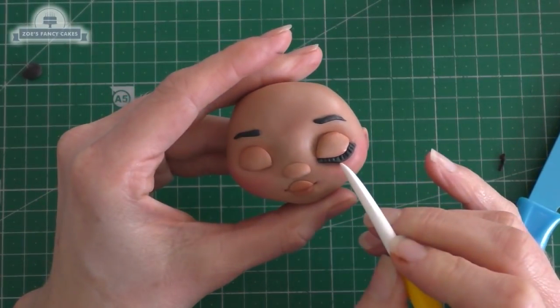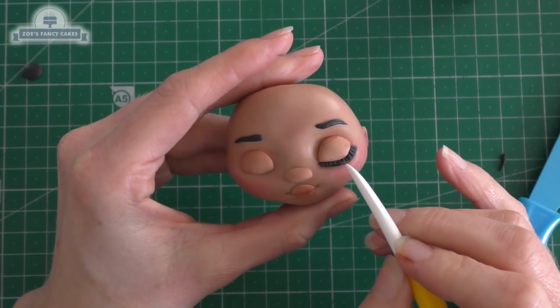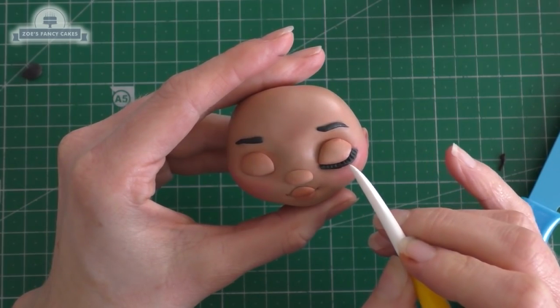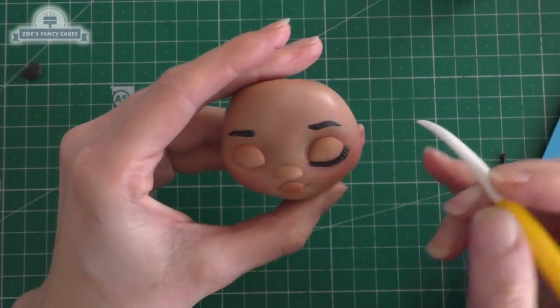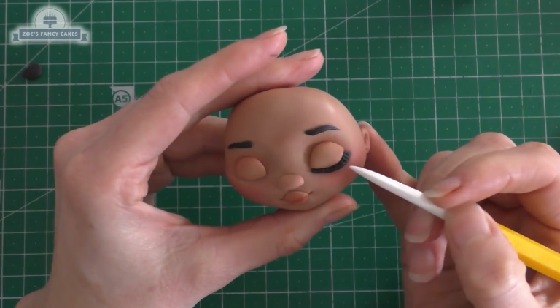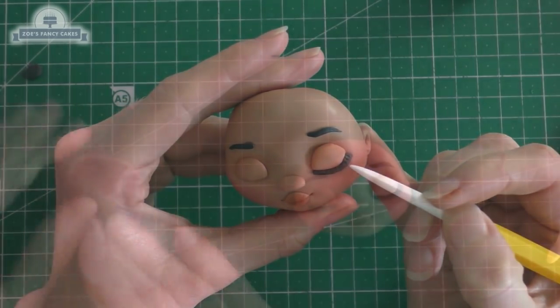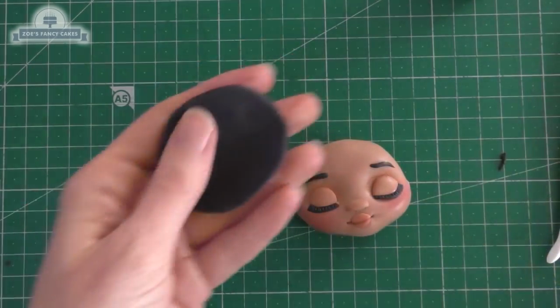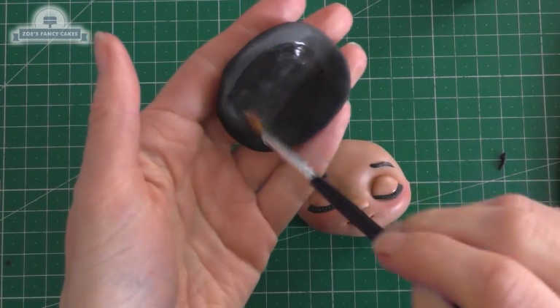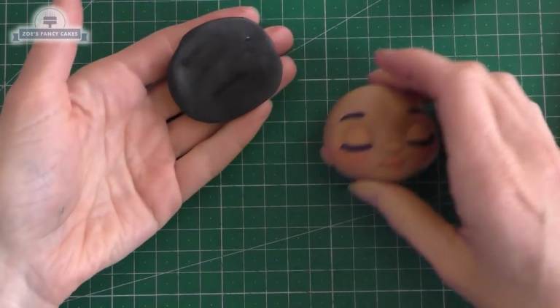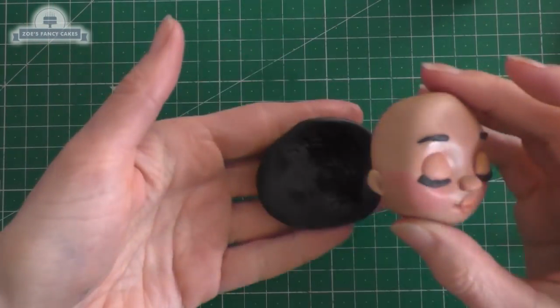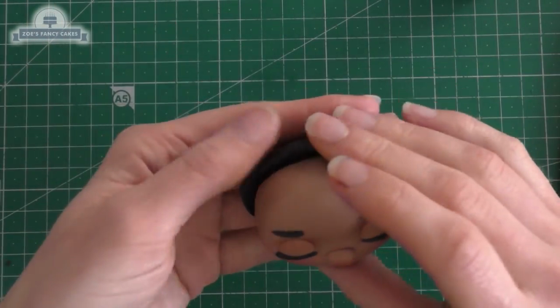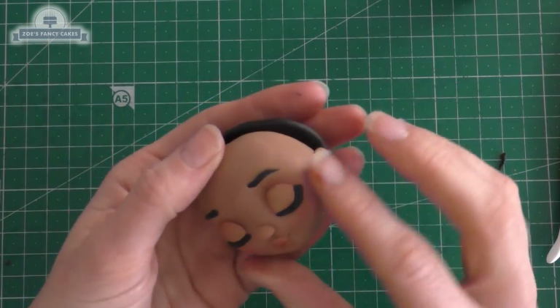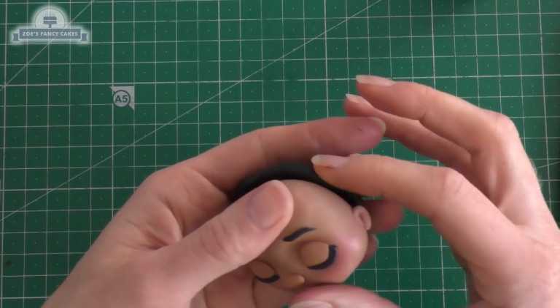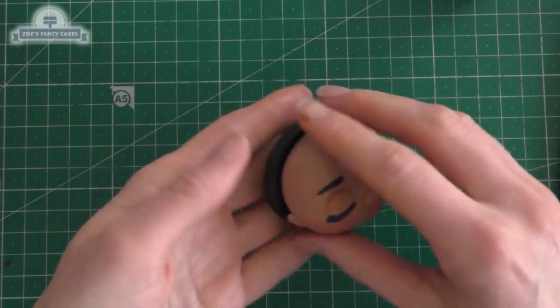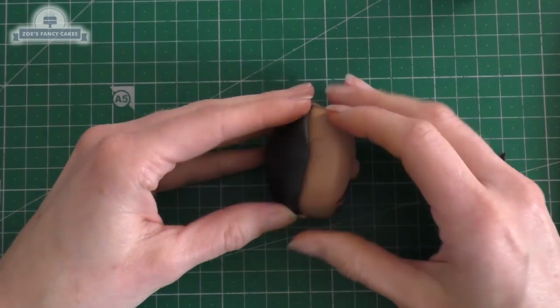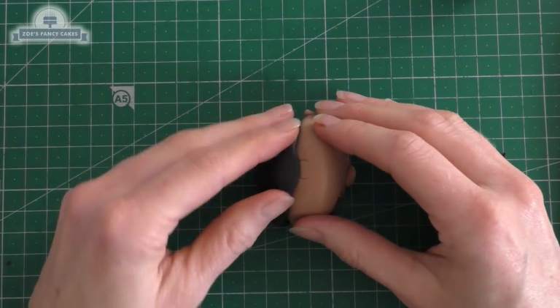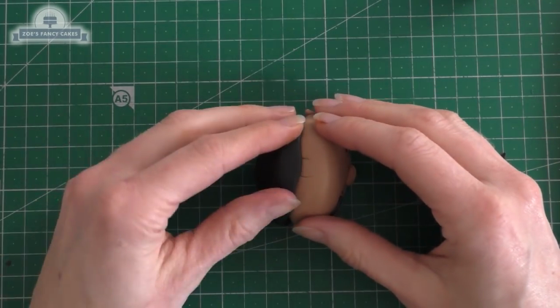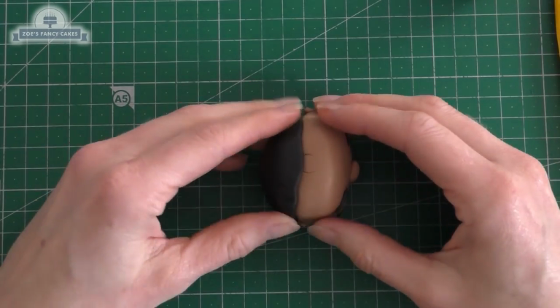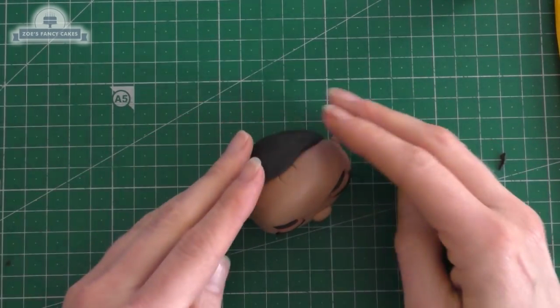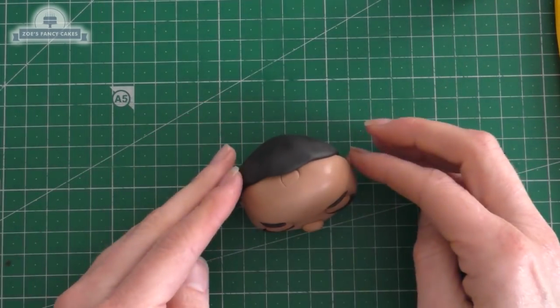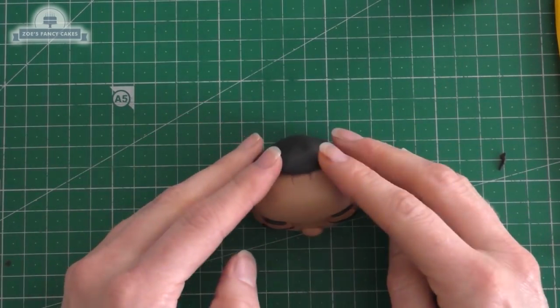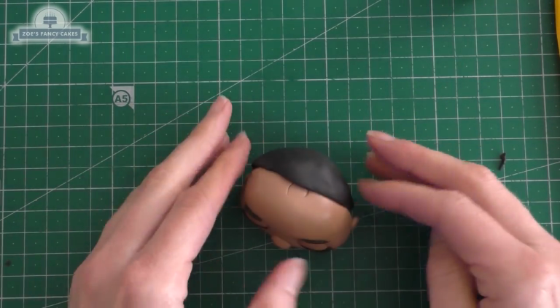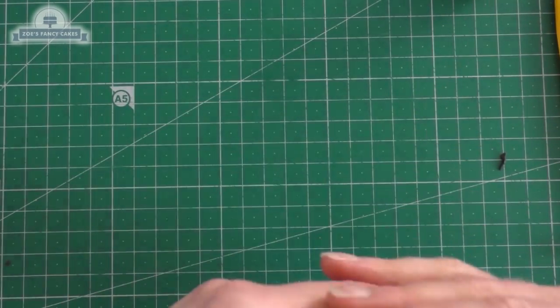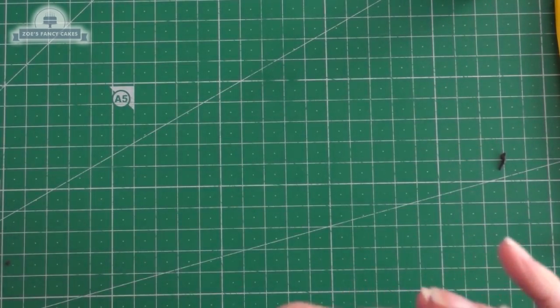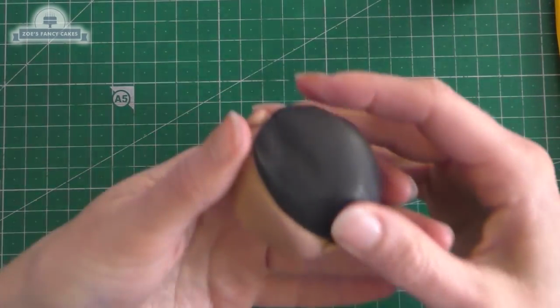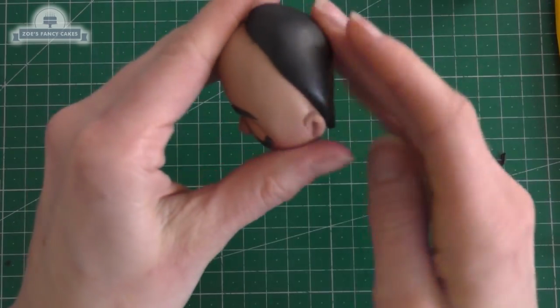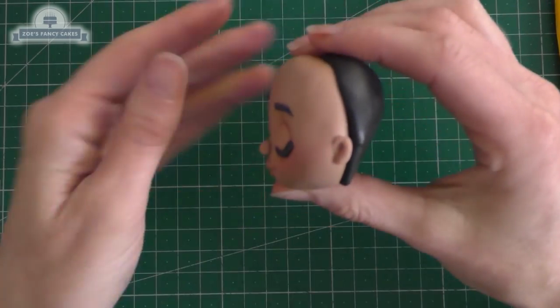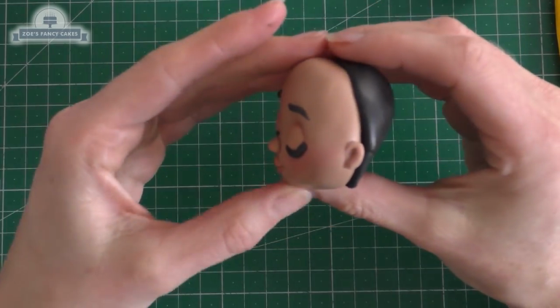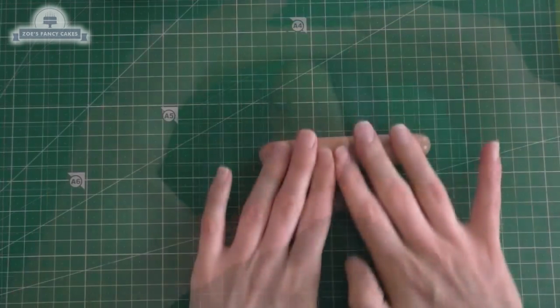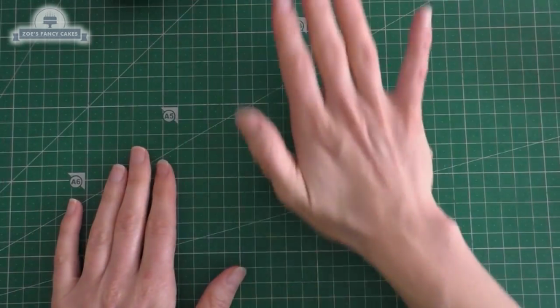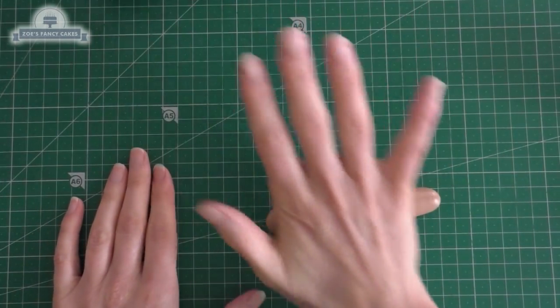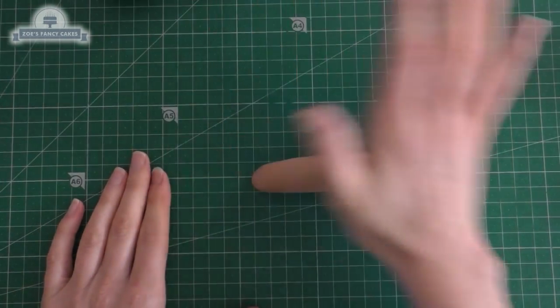A disc of black — I've squashed it but it's still quite fat — and we're just pushing that onto the back of her head so it just rounds off her head a little bit, making it a little bit less flat. And I've got some more modeling chocolate for the legs.